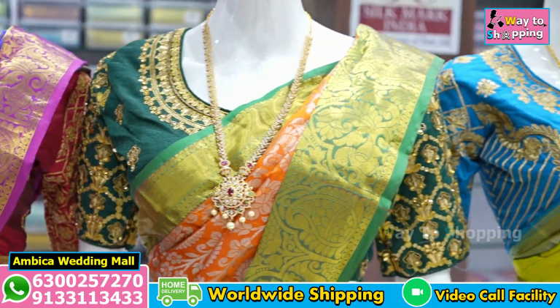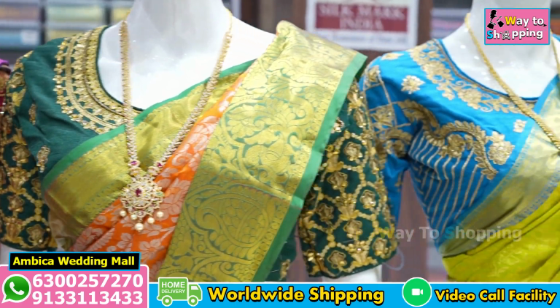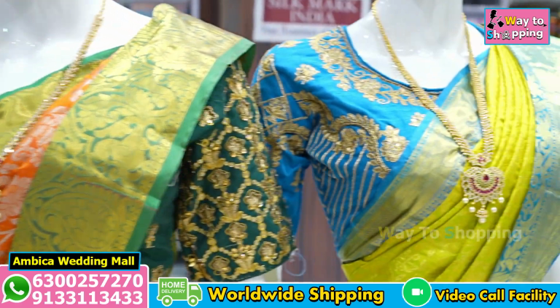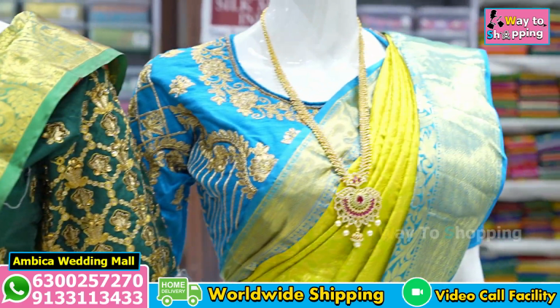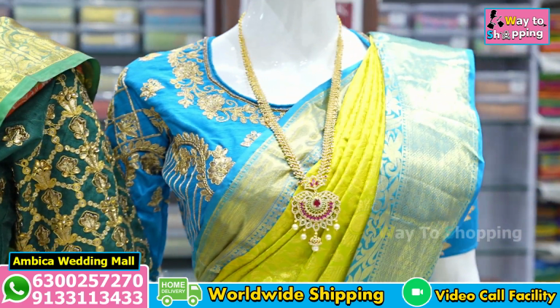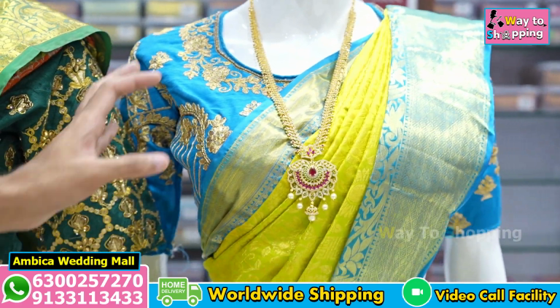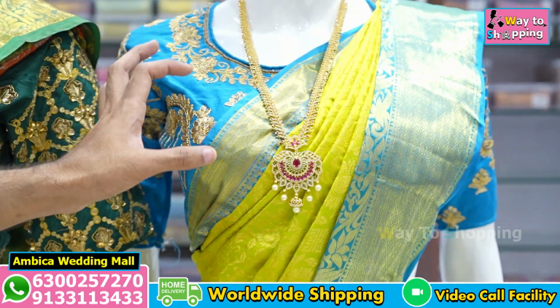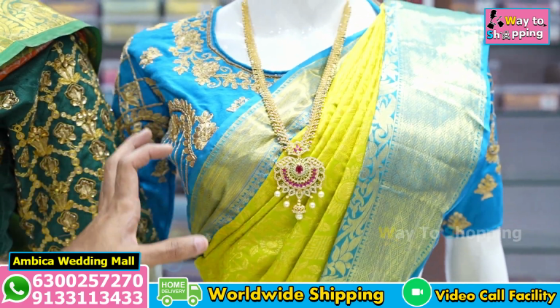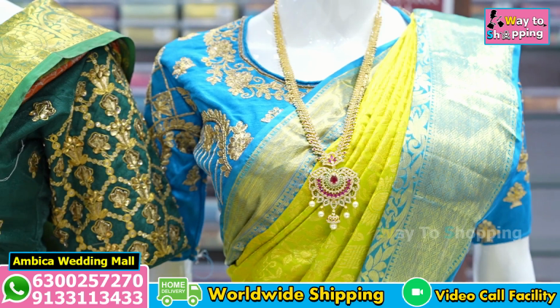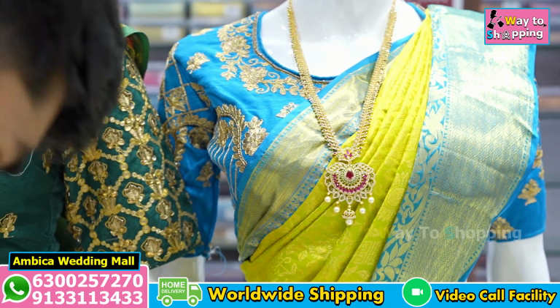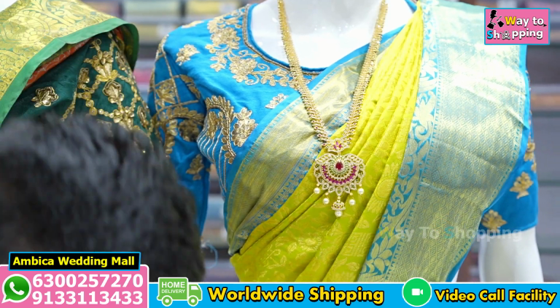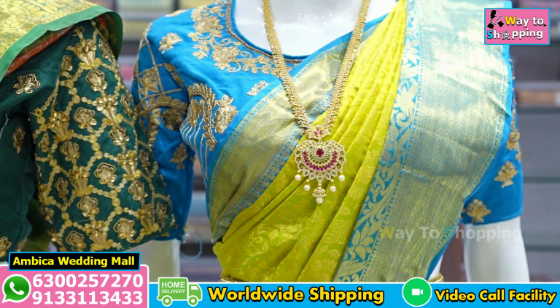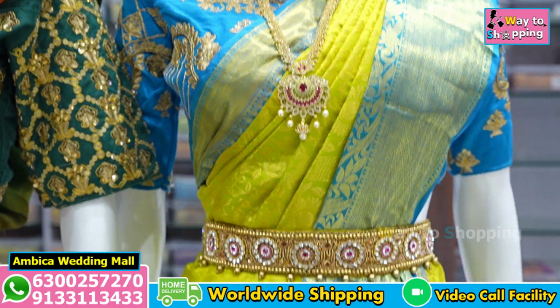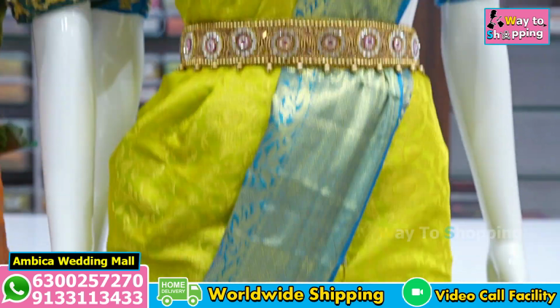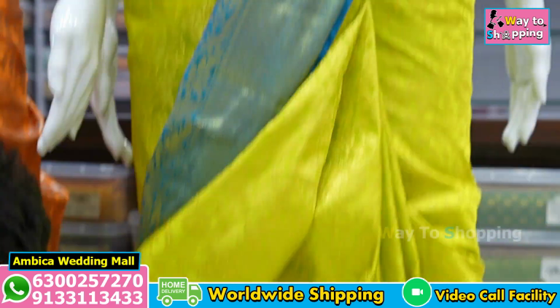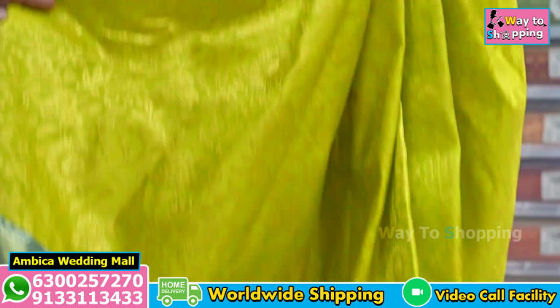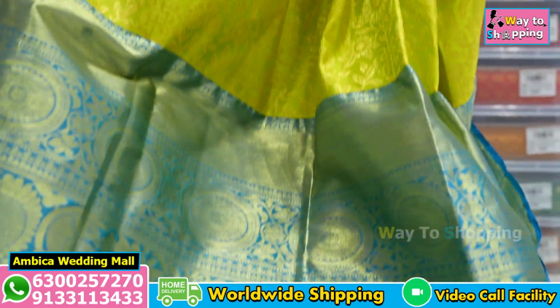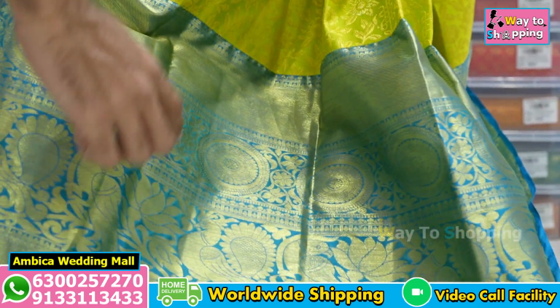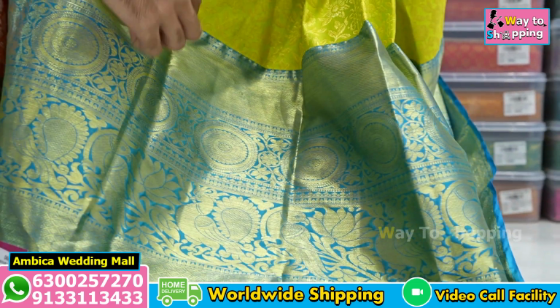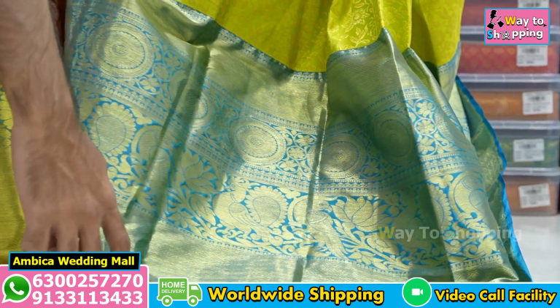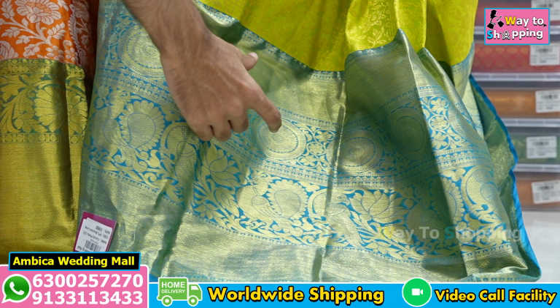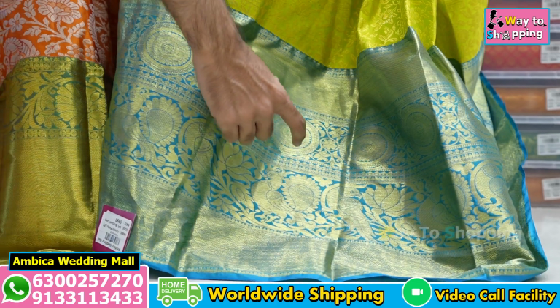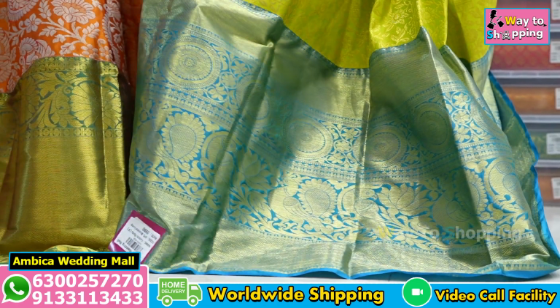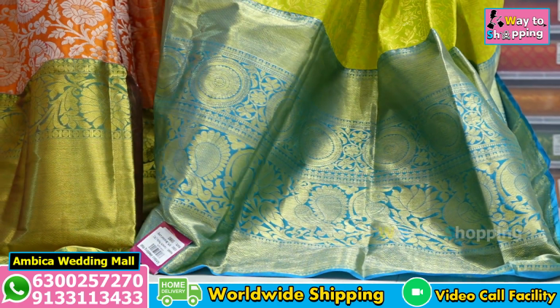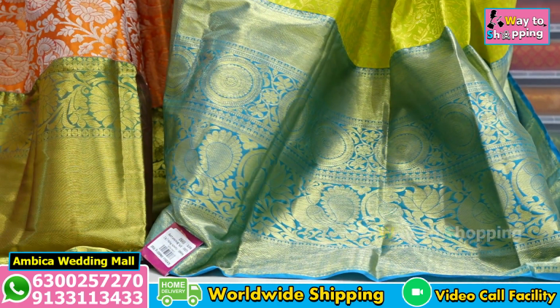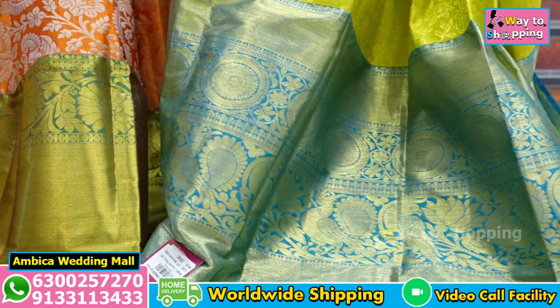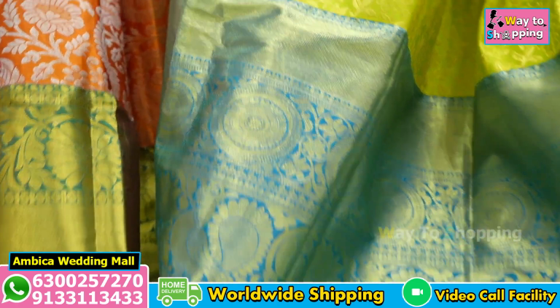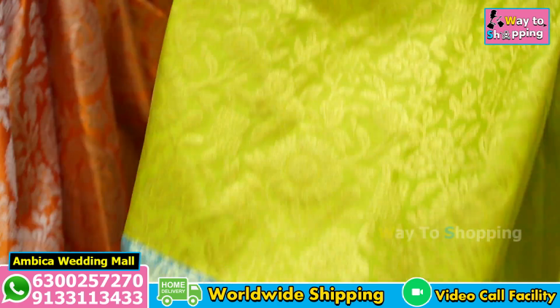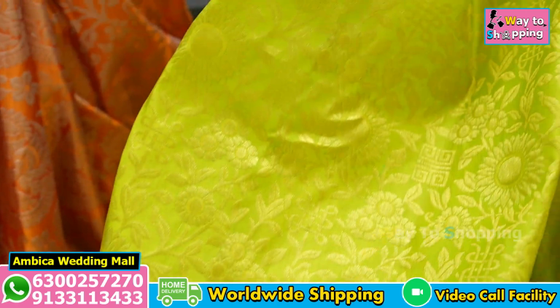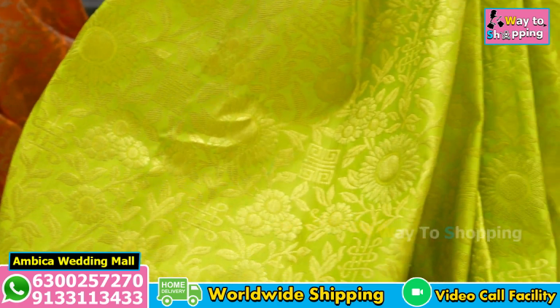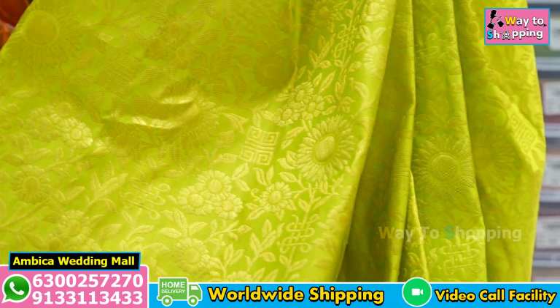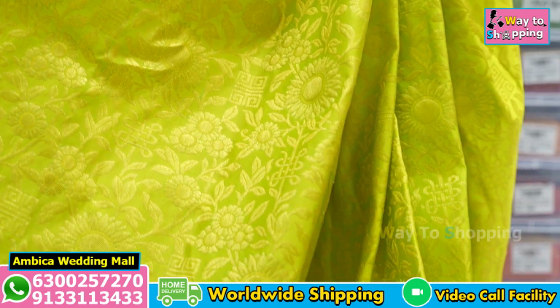For example, we want to show you copper sulfate blue with green shade — a beautiful color combination — with peacock motif designs and round rudraksha motif designs. We offer many design and color options.